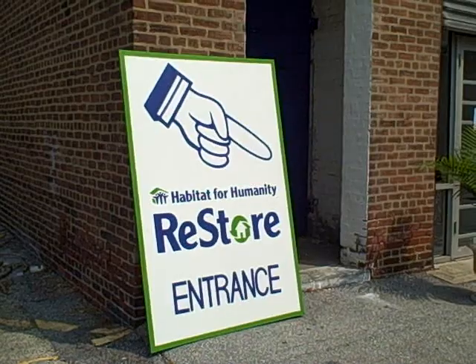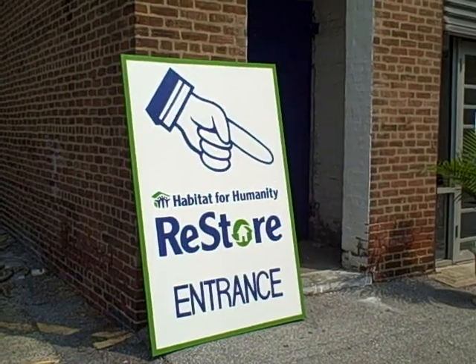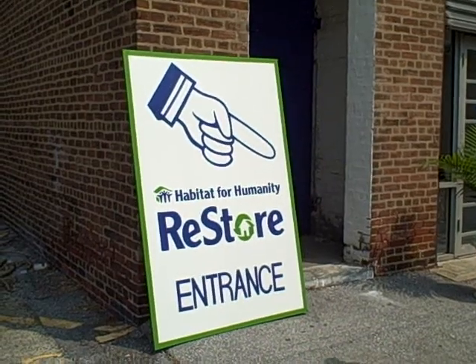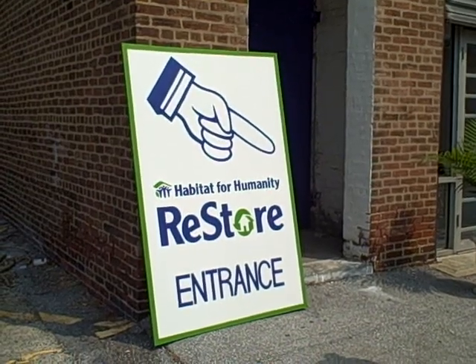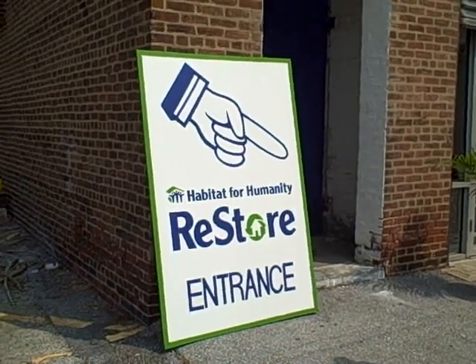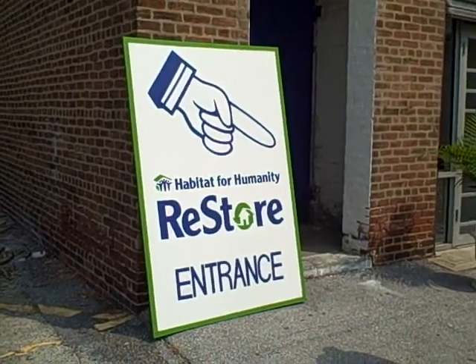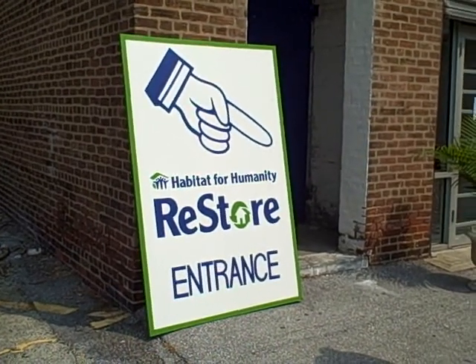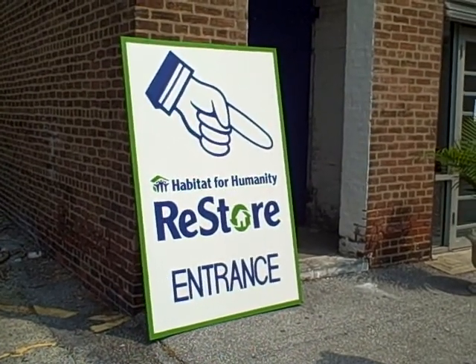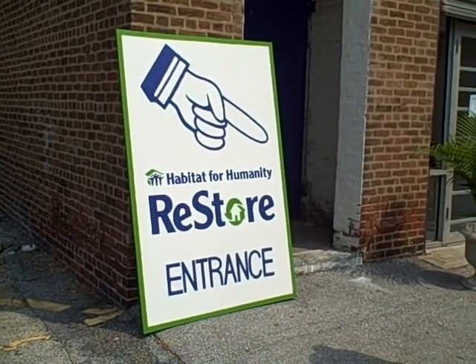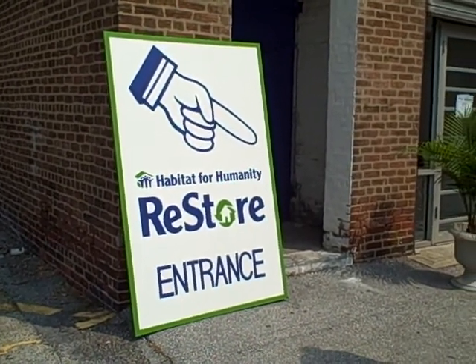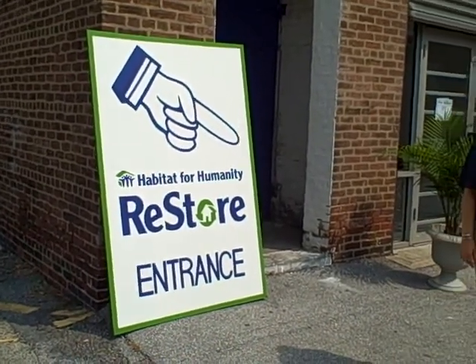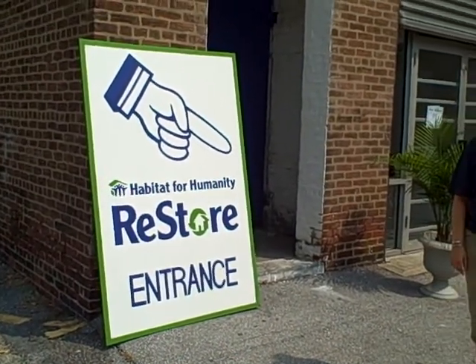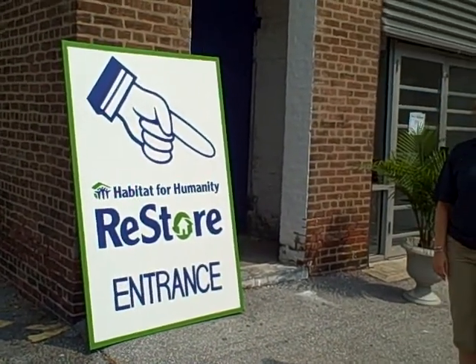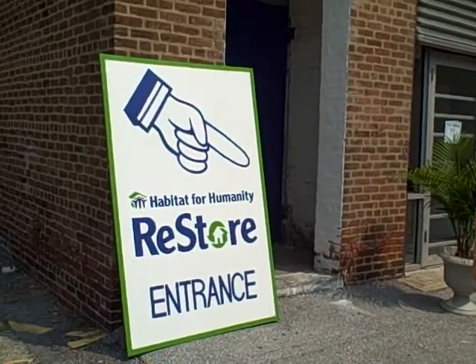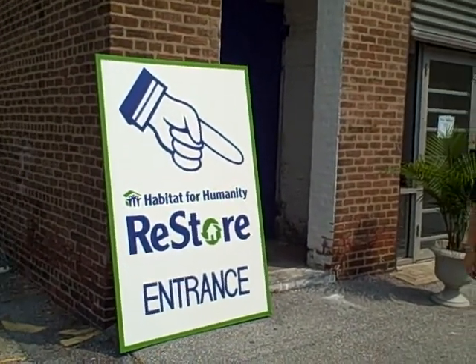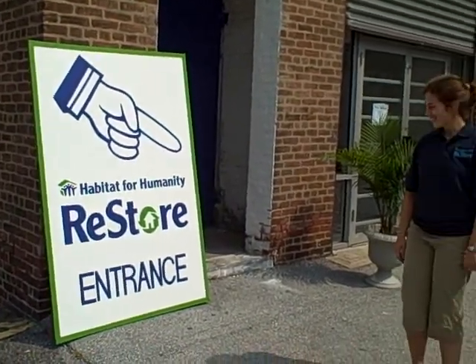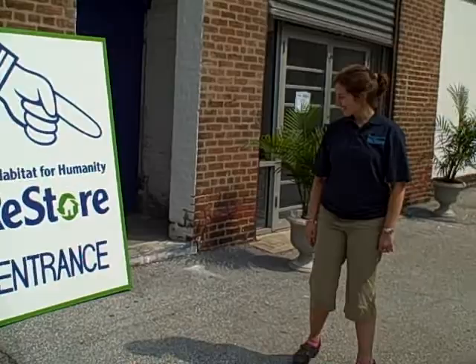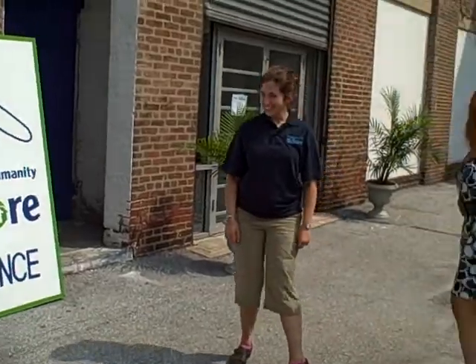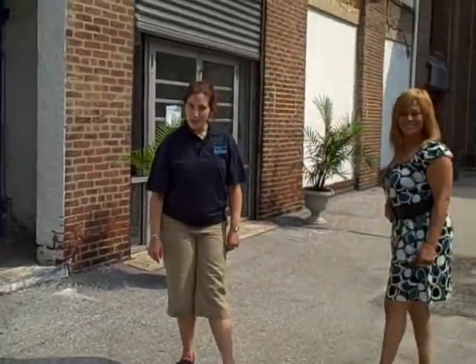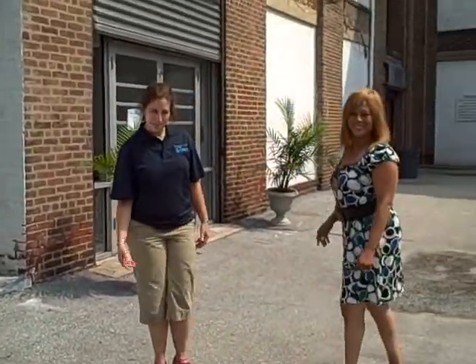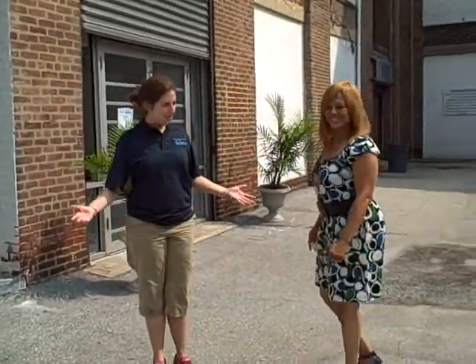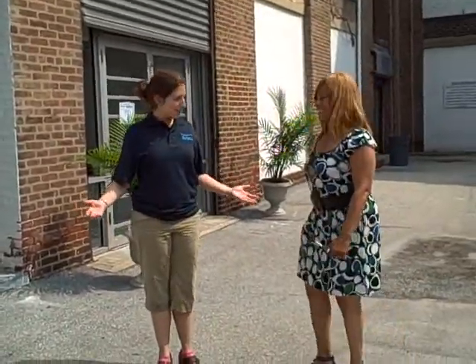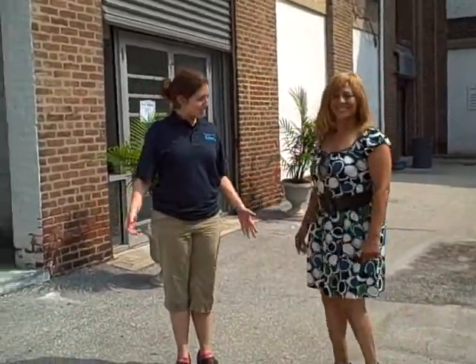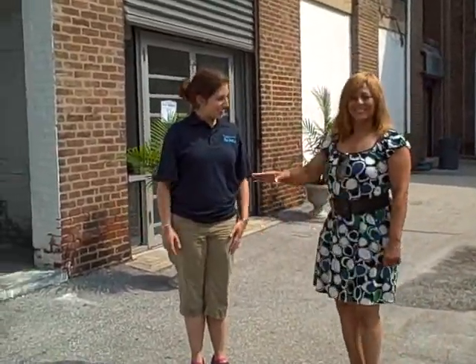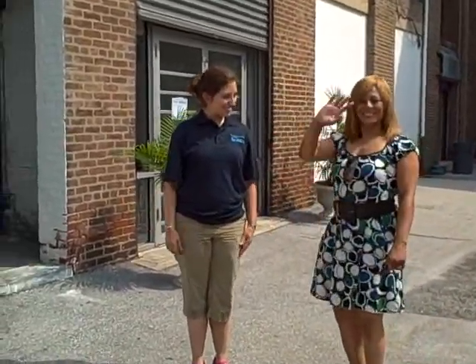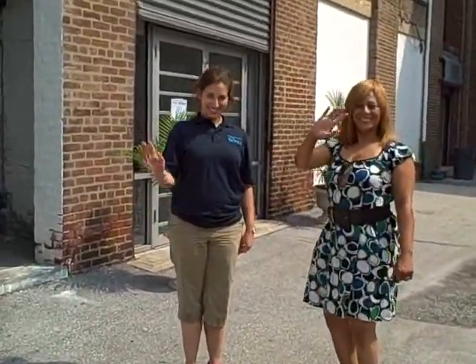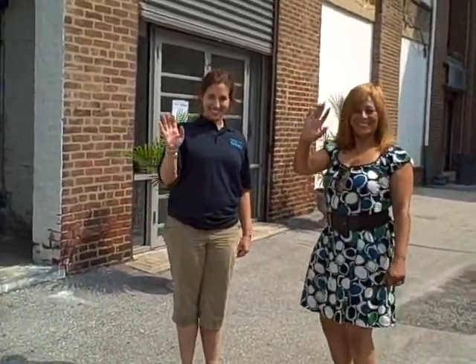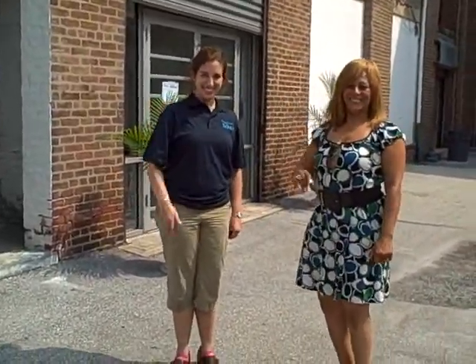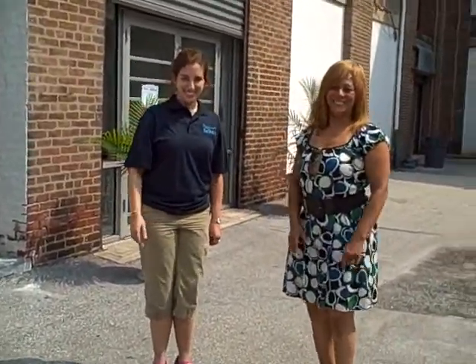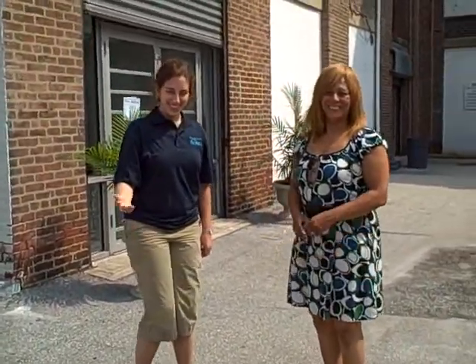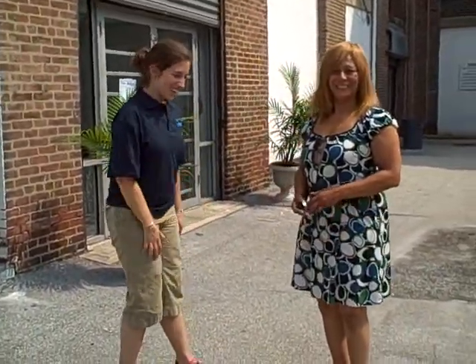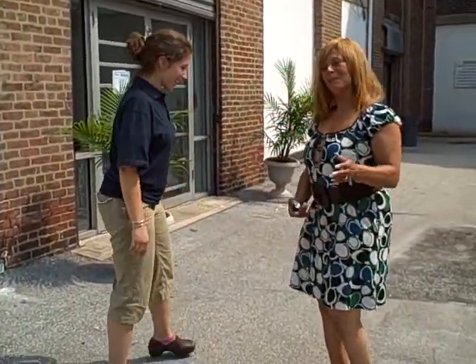Gail, do you want to be in this? Yeah. Alrighty, so here we are at the Habitat ReStore. Welcome to the Habitat ReStore. Take me on inside, ladies.